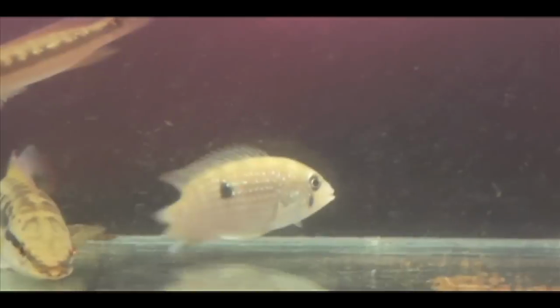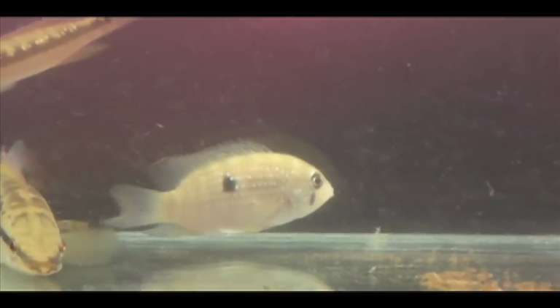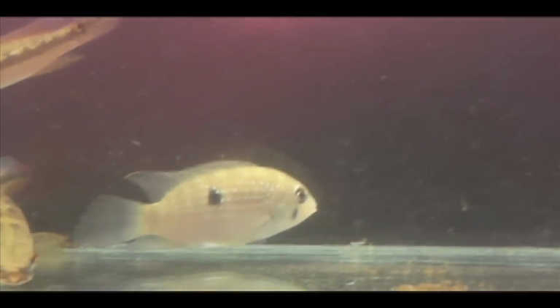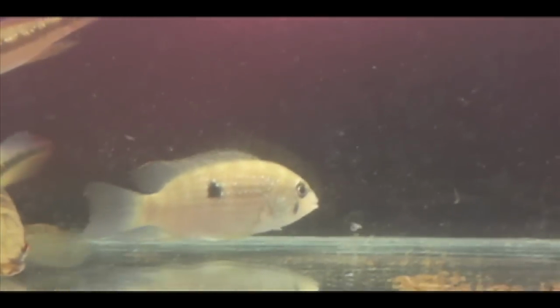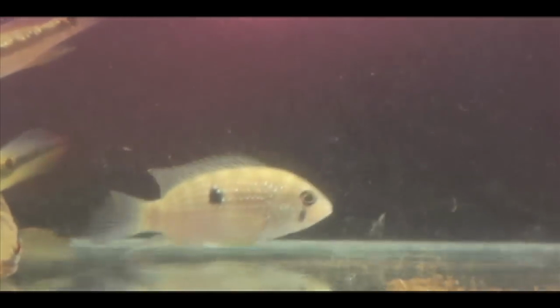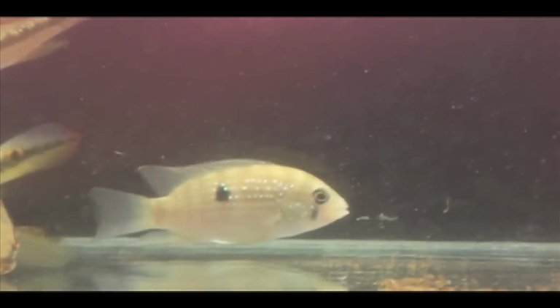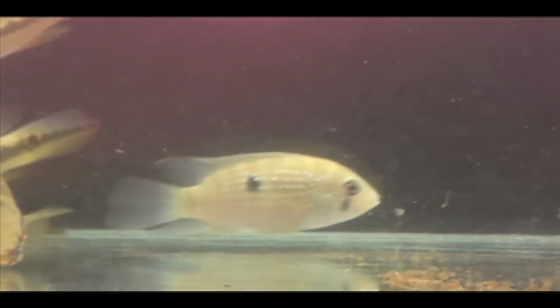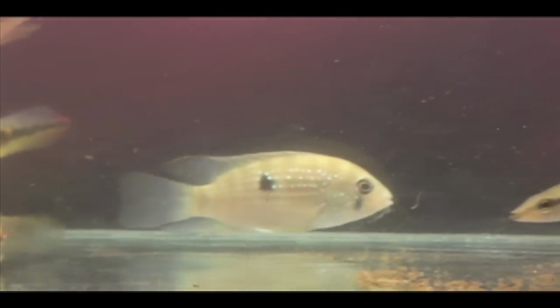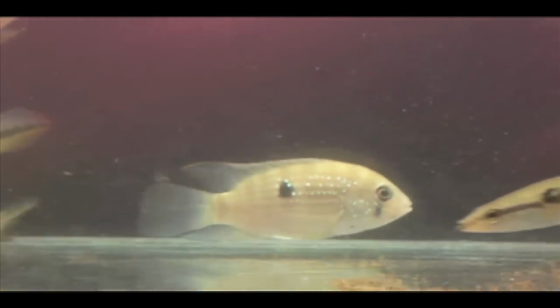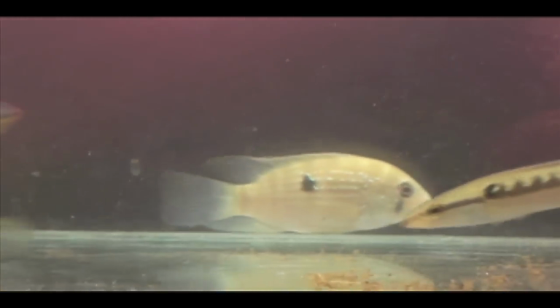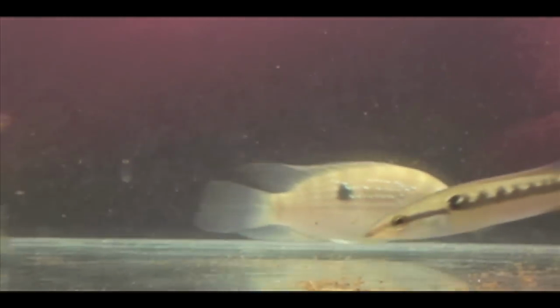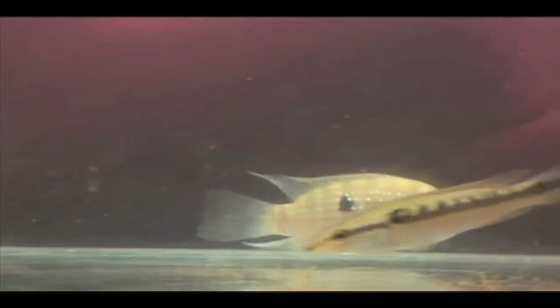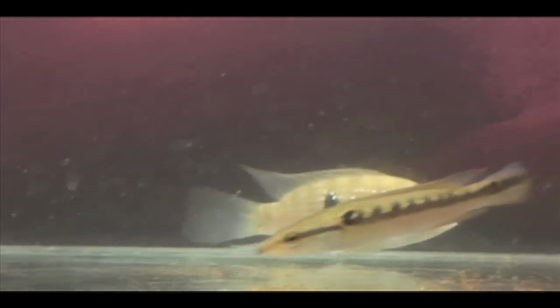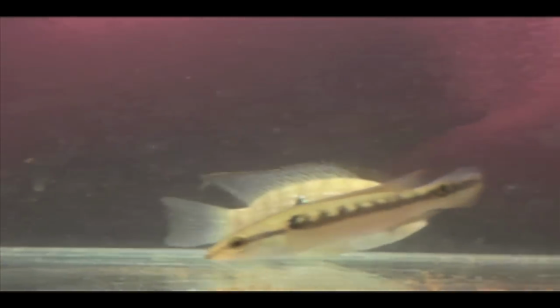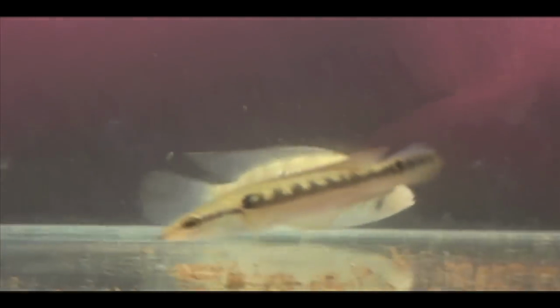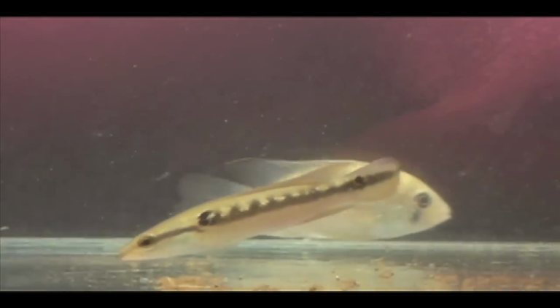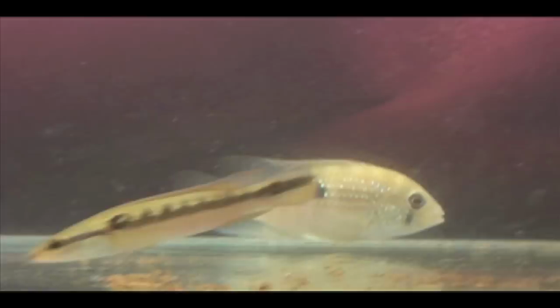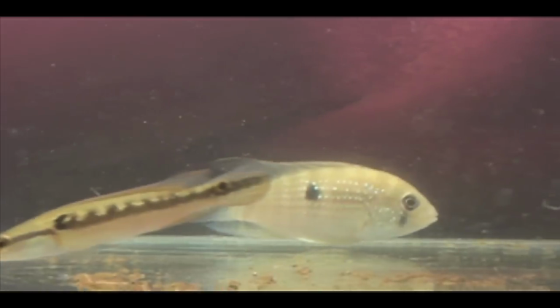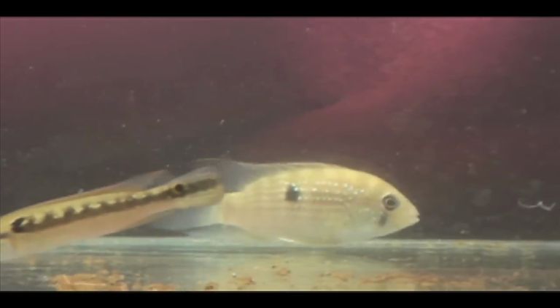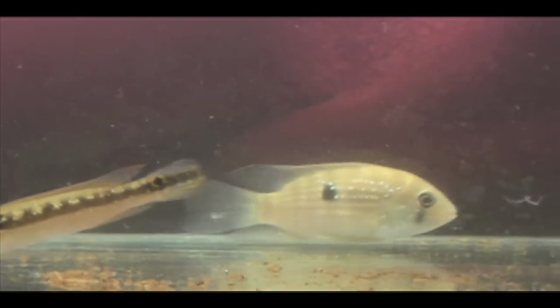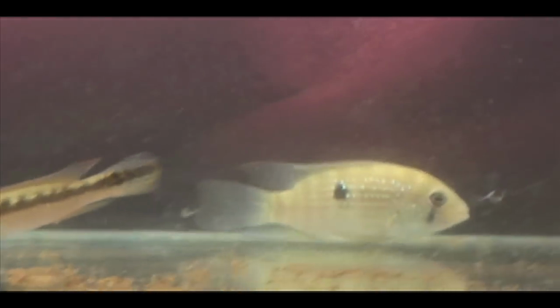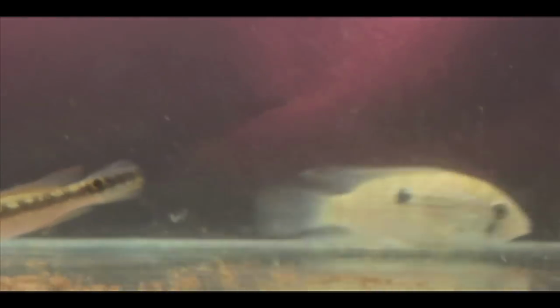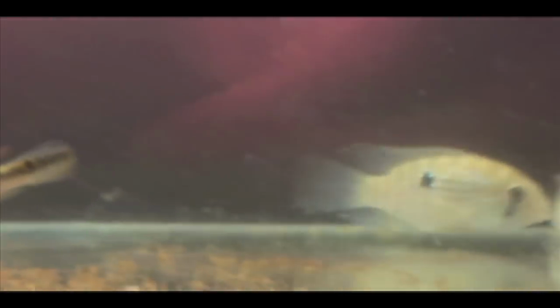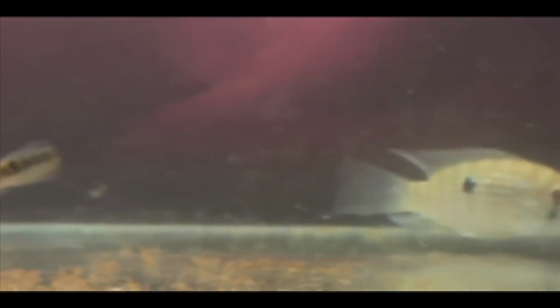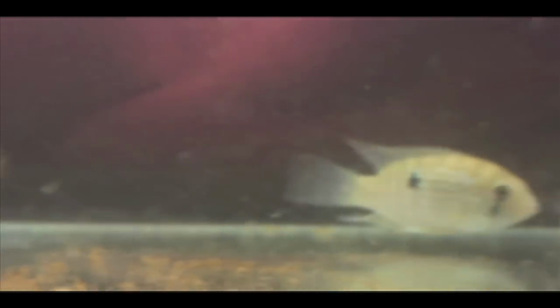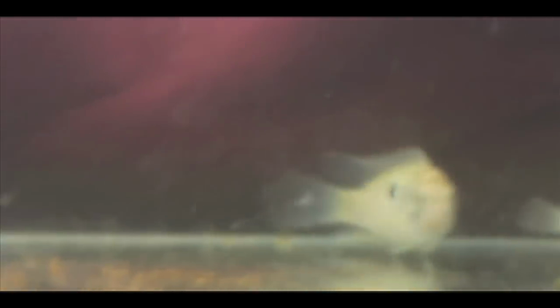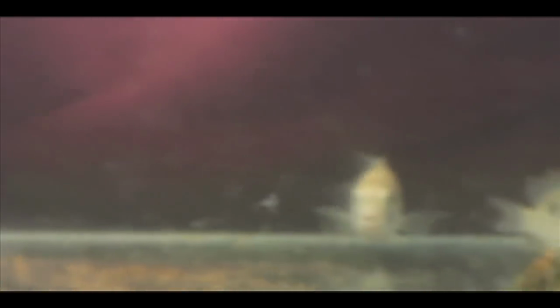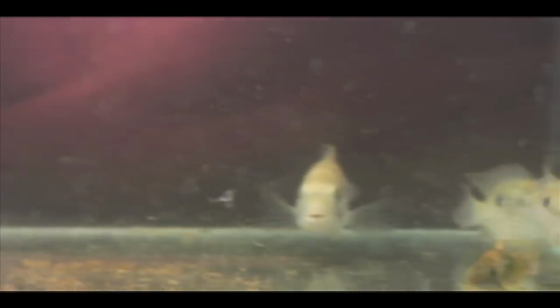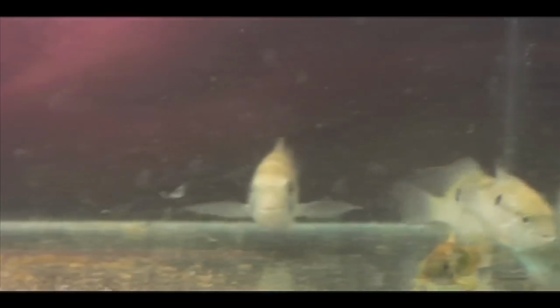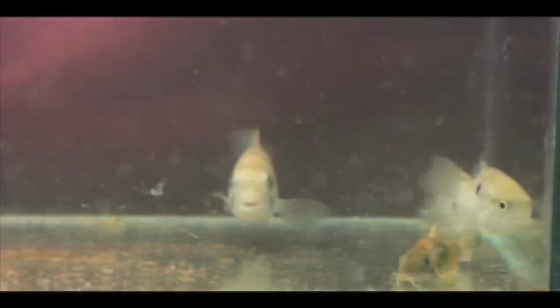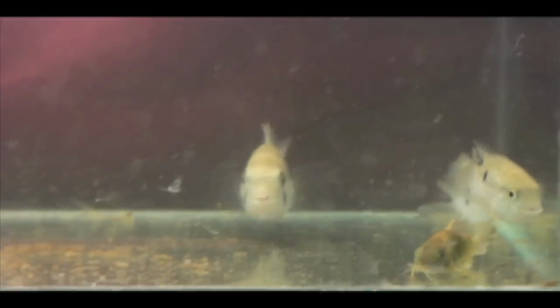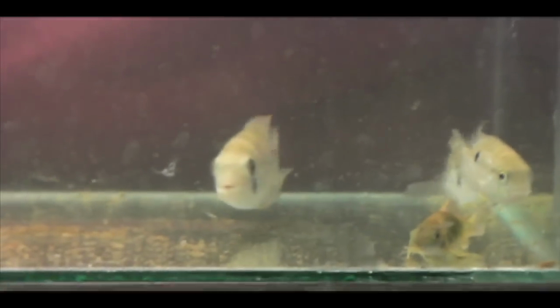The more disc-shaped fish is another type of cichlid. This is Aequidens pulcher — it's called the blue acara in the pet industry — and it, we think, is a less serious predator on guppies.